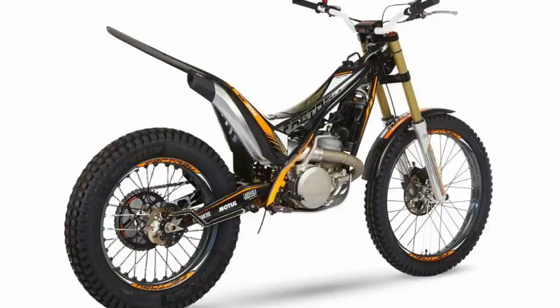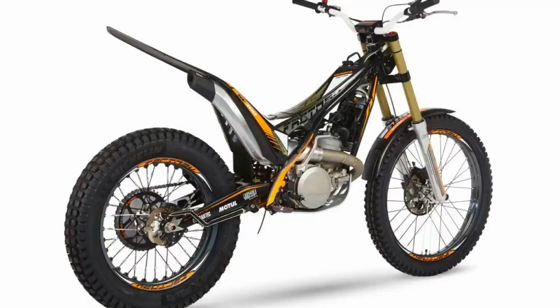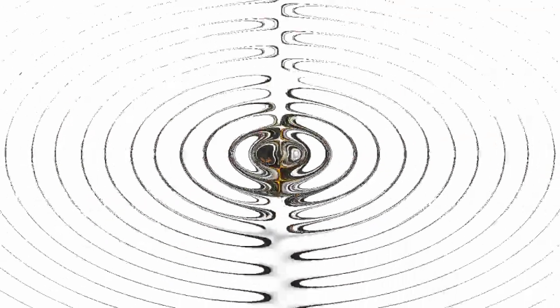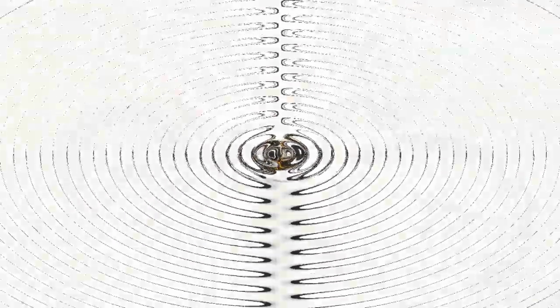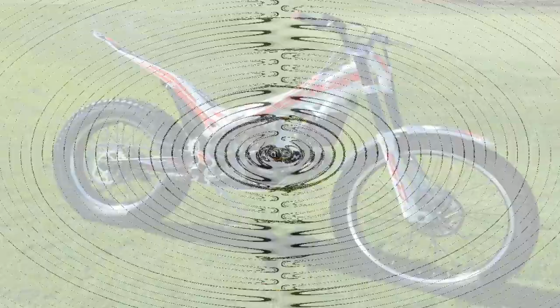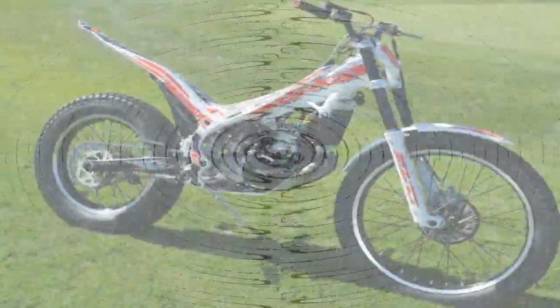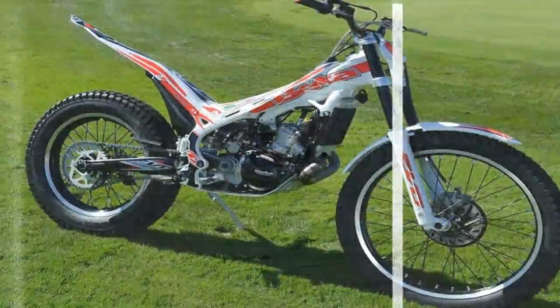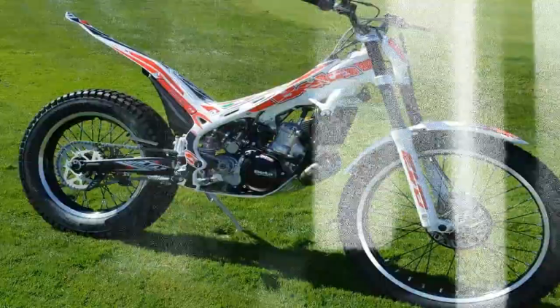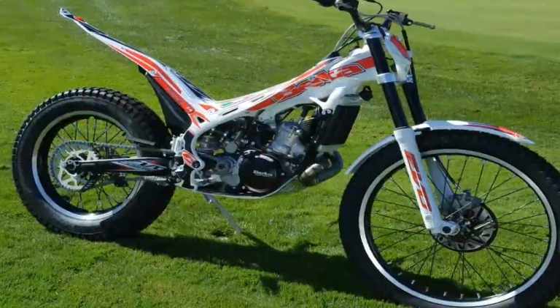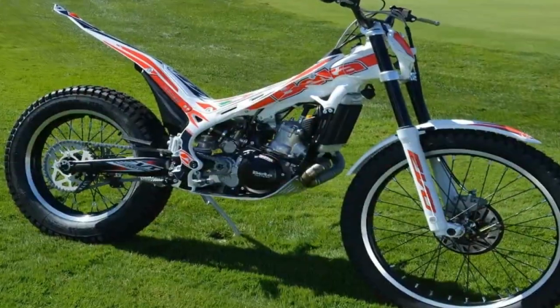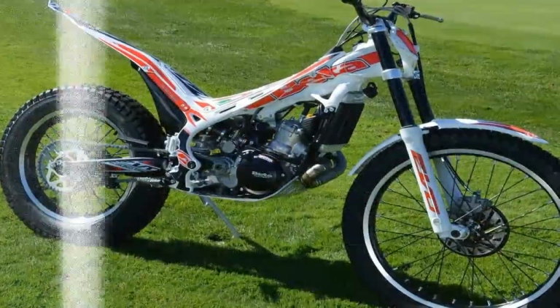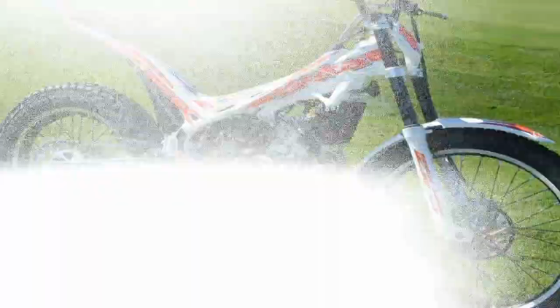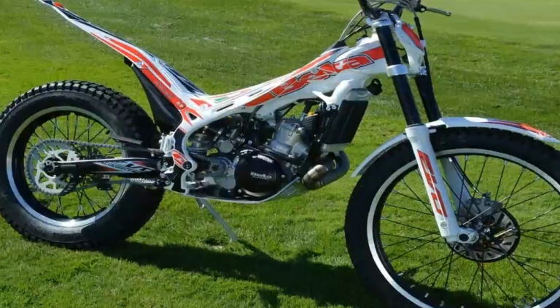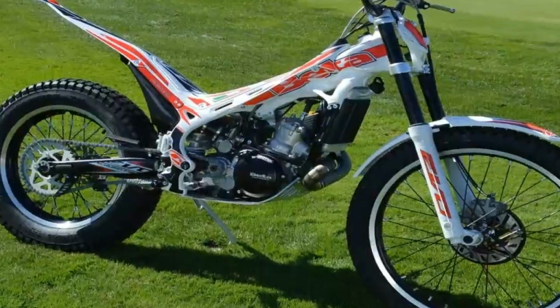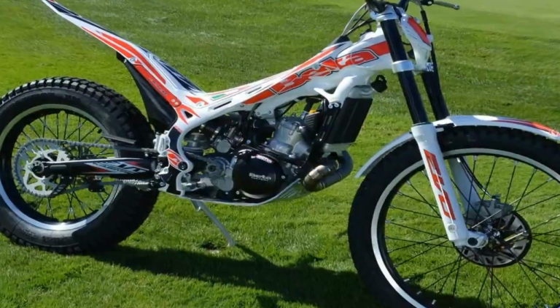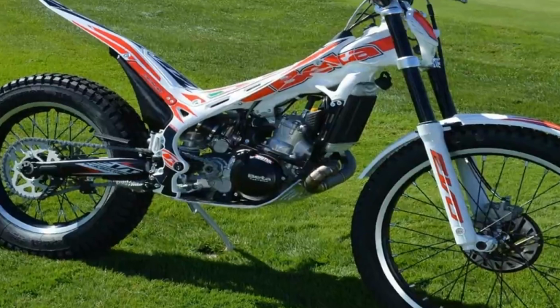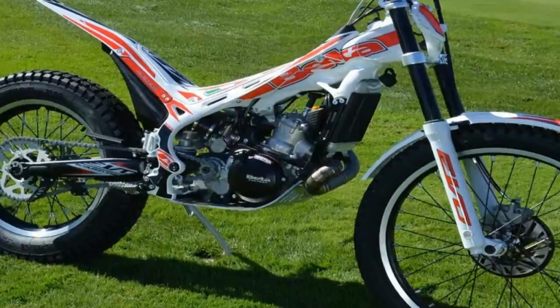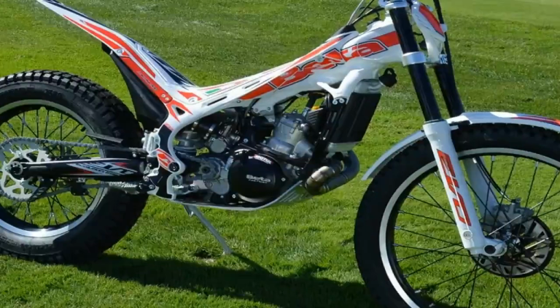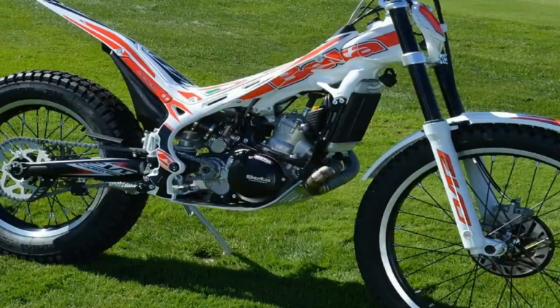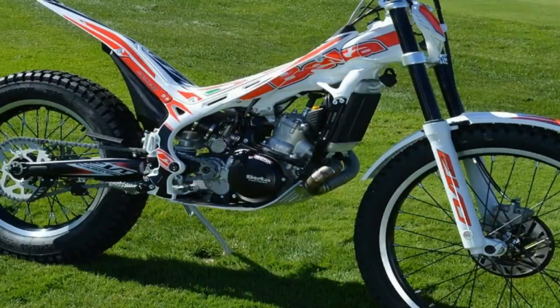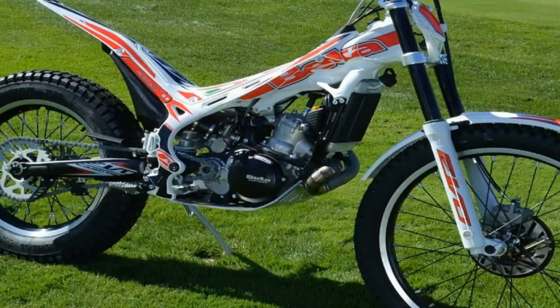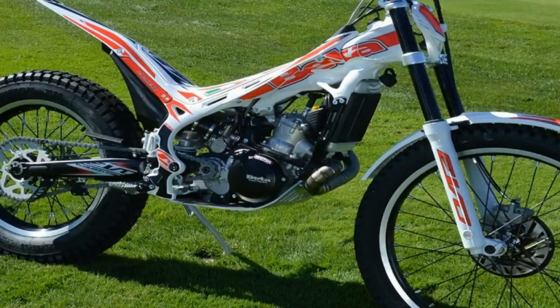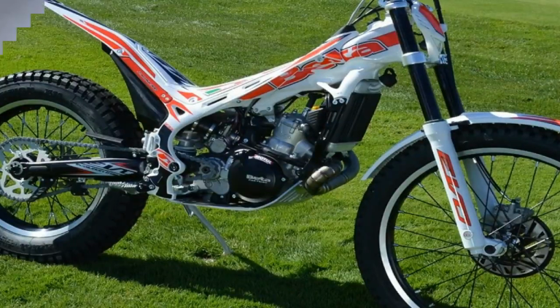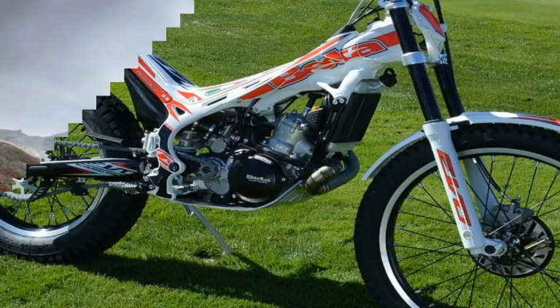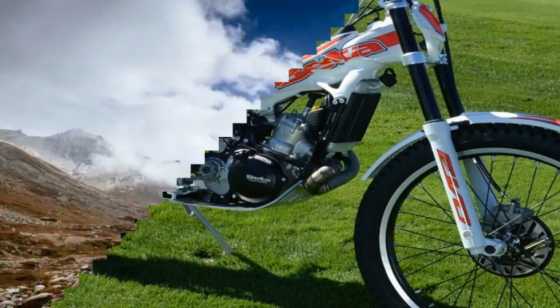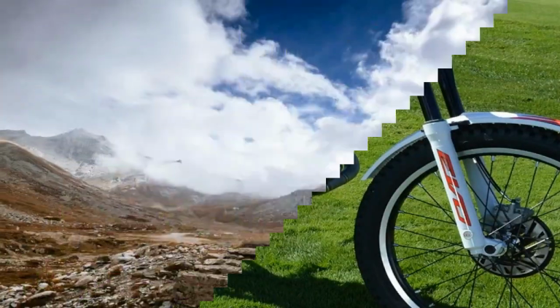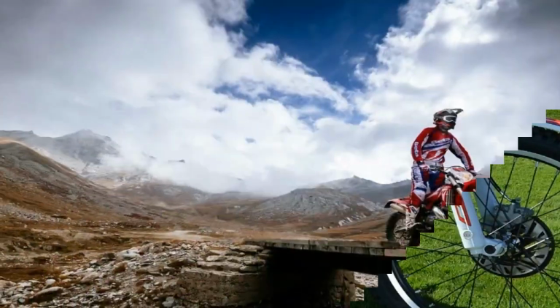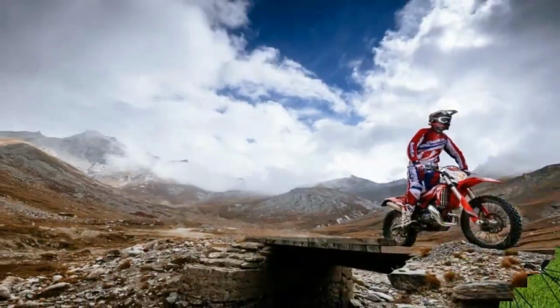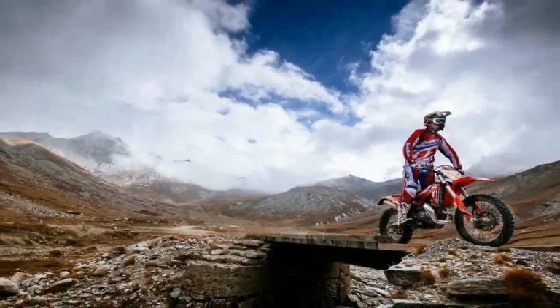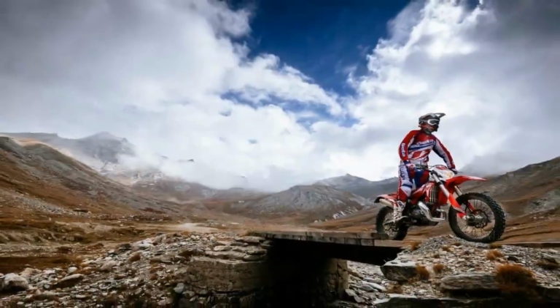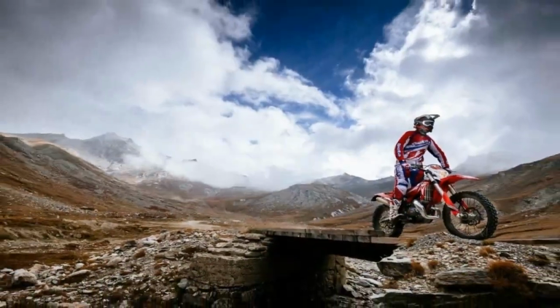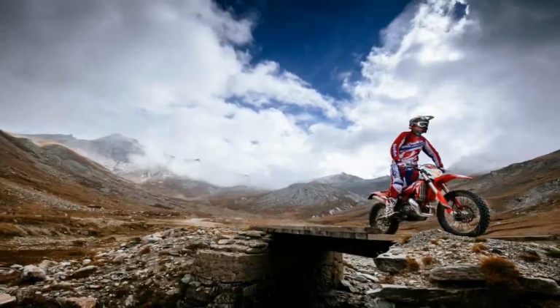Standard Evo: hydroformed aluminum frame with fuel in the frame. A reversed flywheel moves weight mass to the center of the bike, providing more balance.